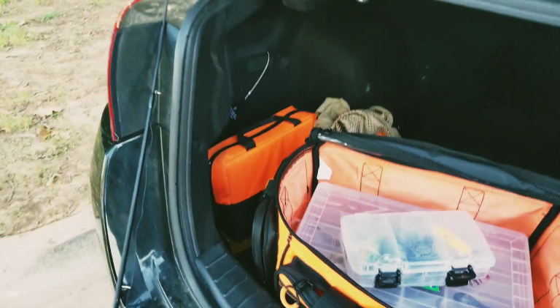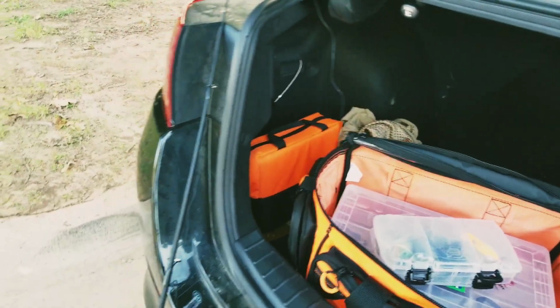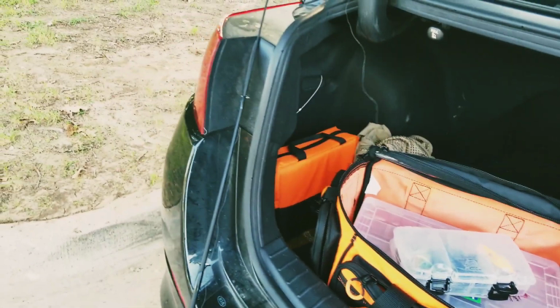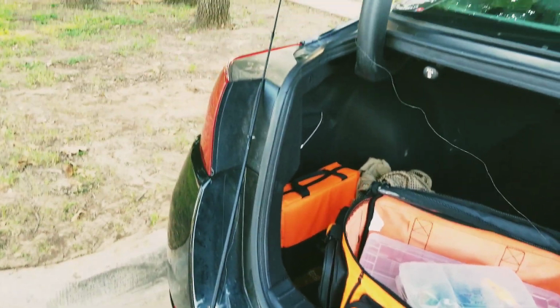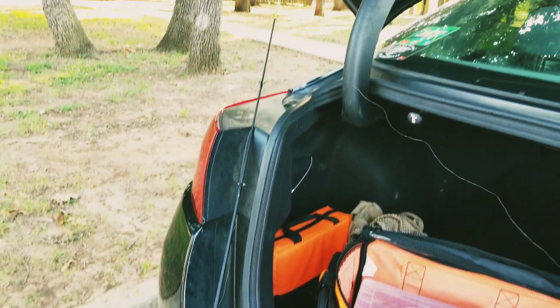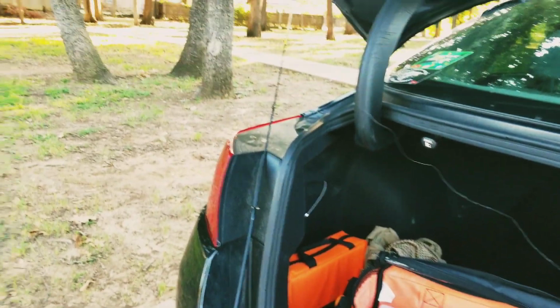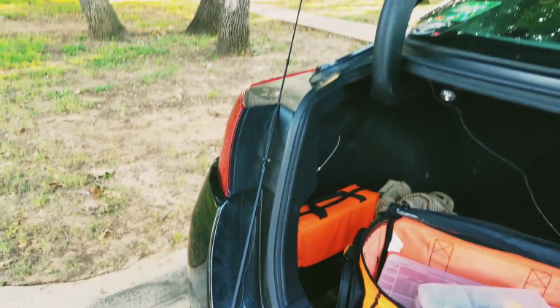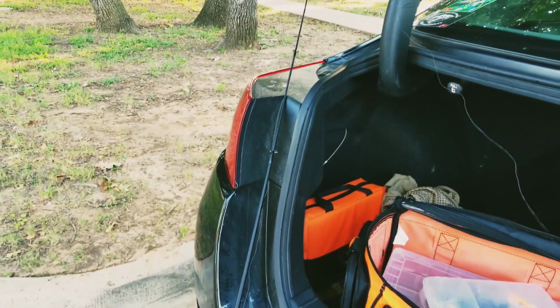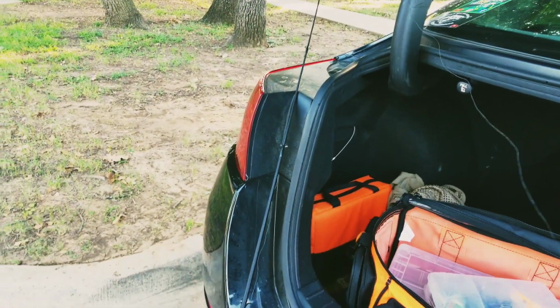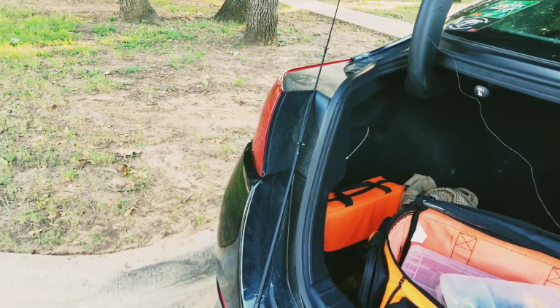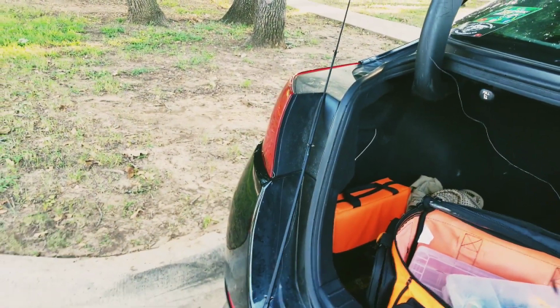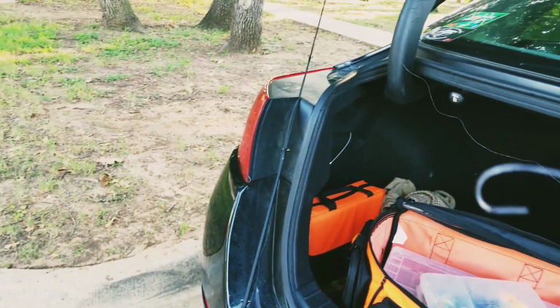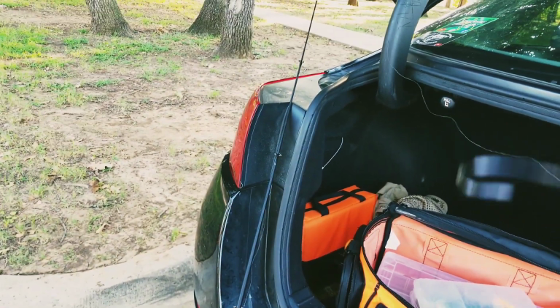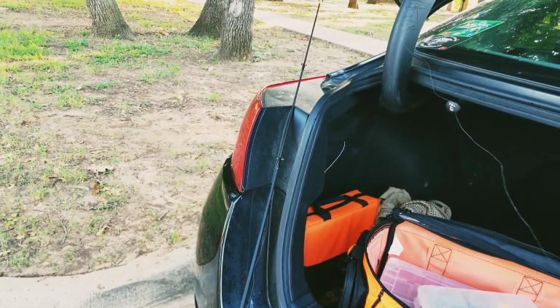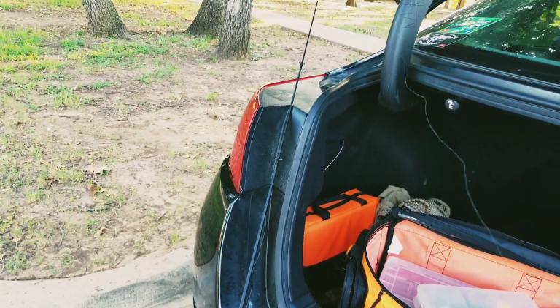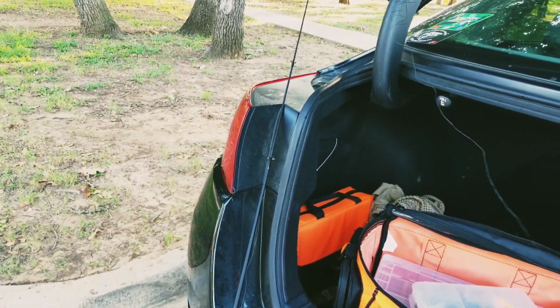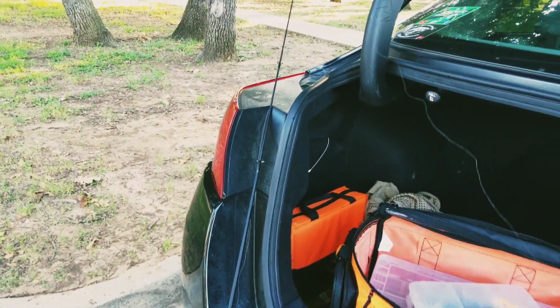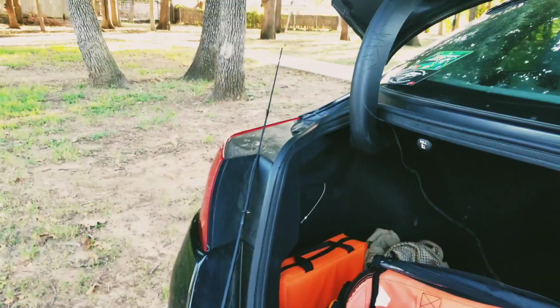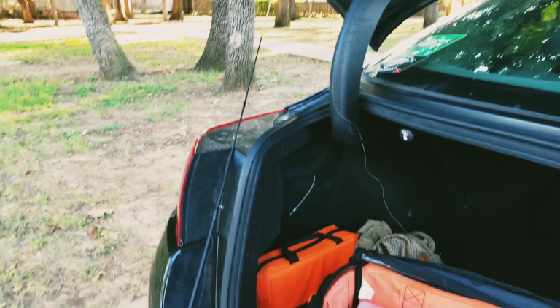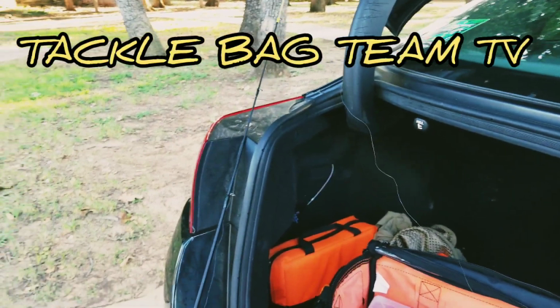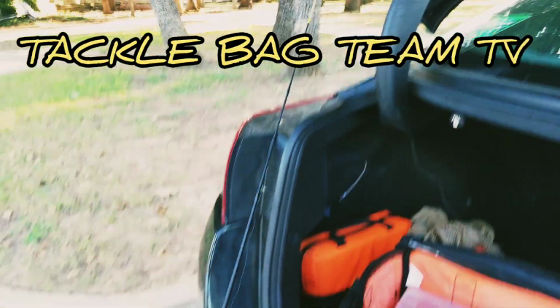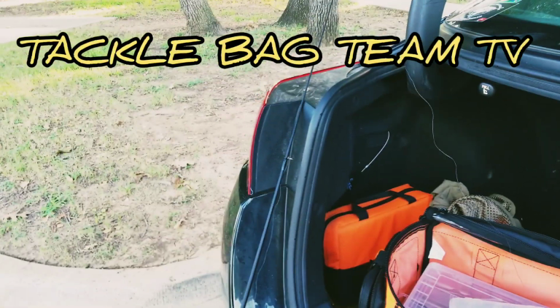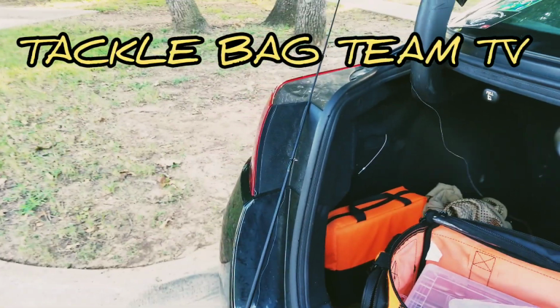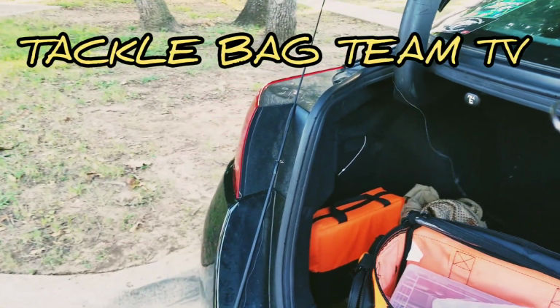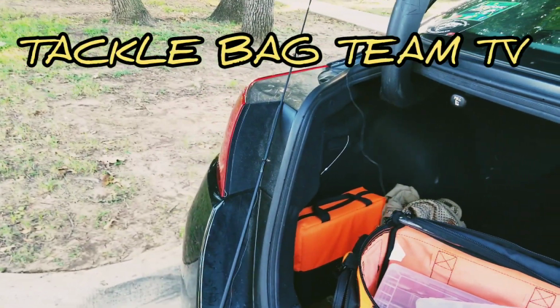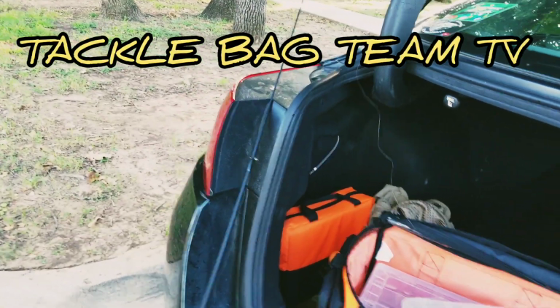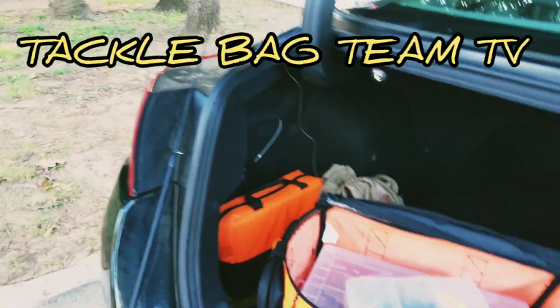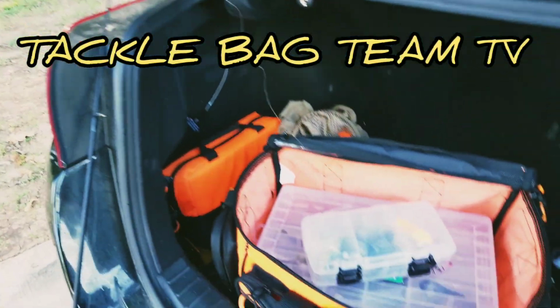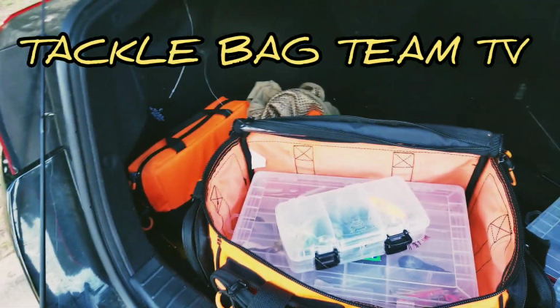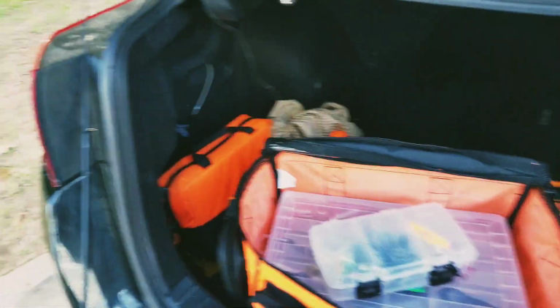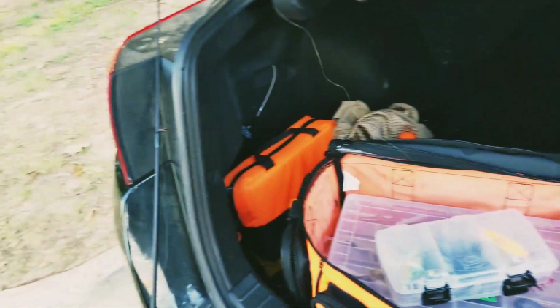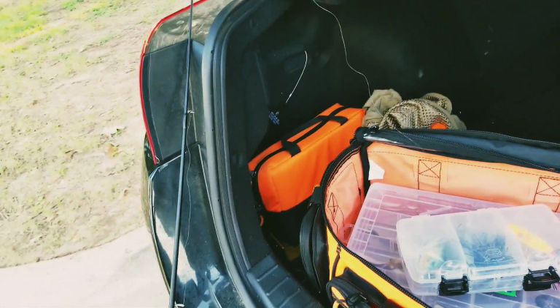Good afternoon to everybody watching the channel today. This is Alex from the Tacklebag Team — Tacklebag Team TV. Today we're going to do fishing with plastics.